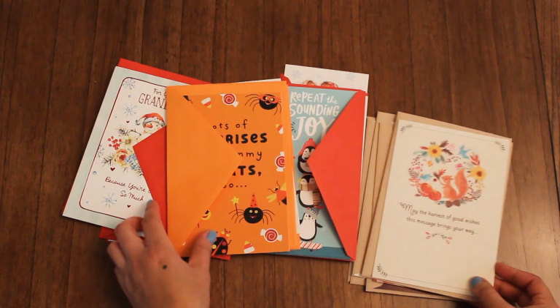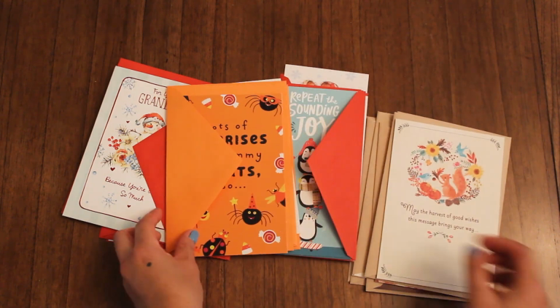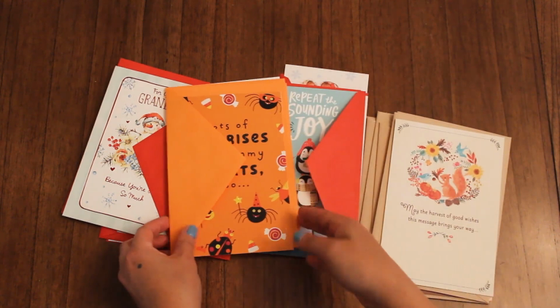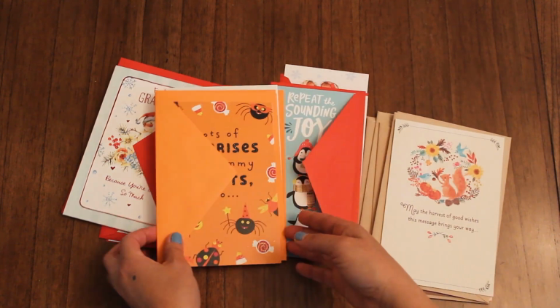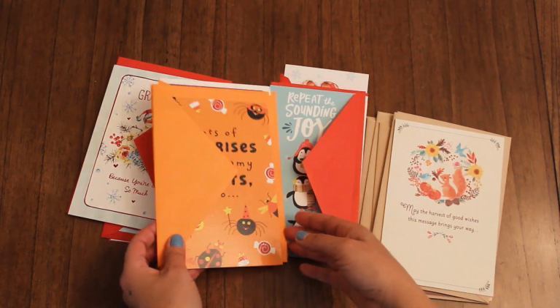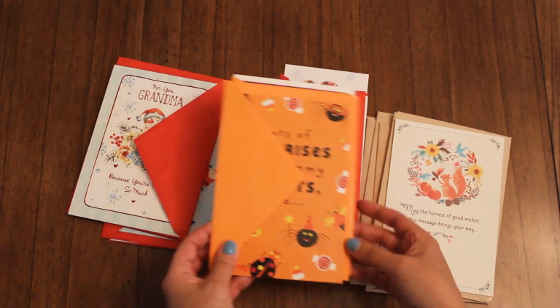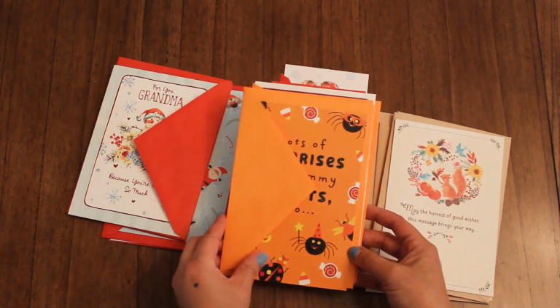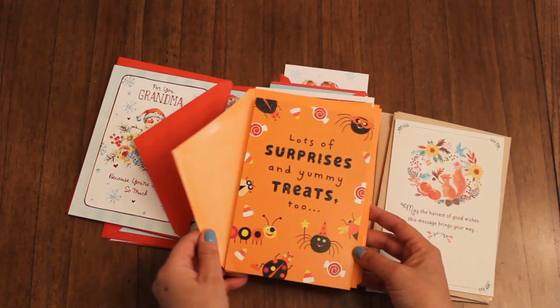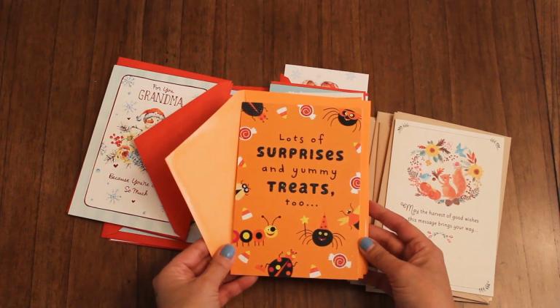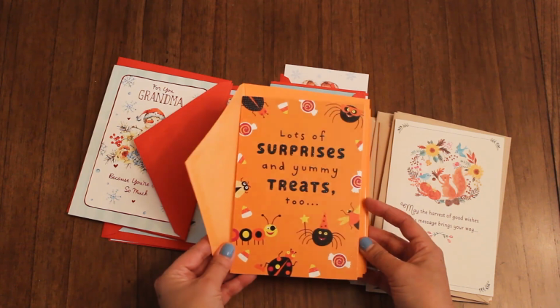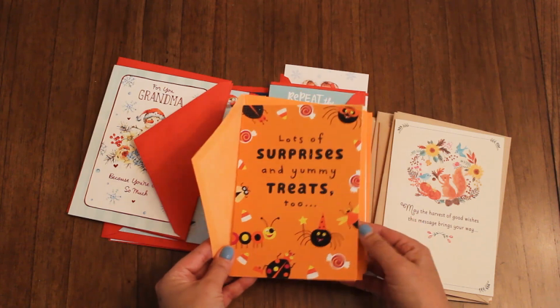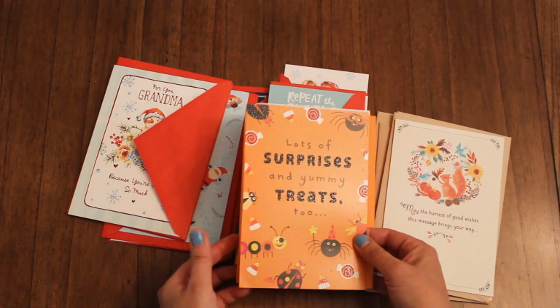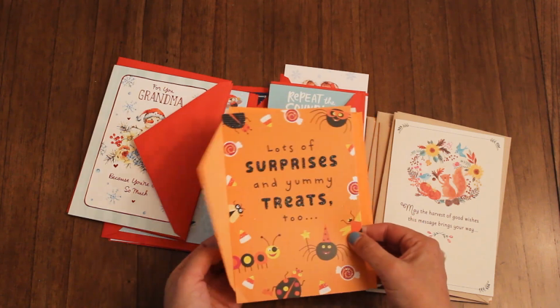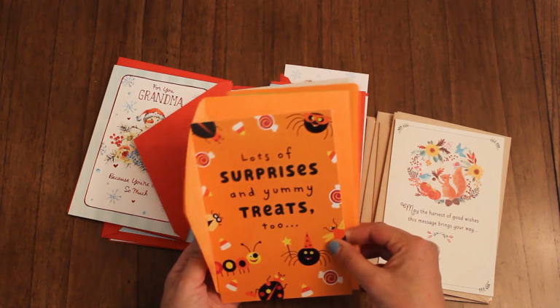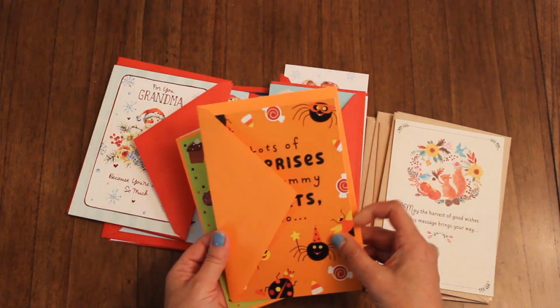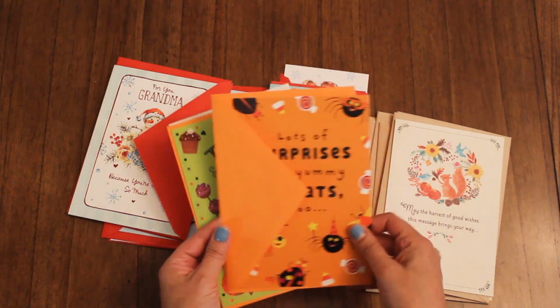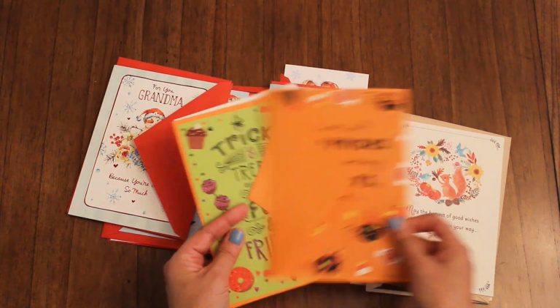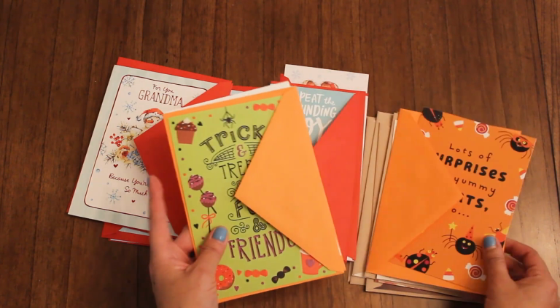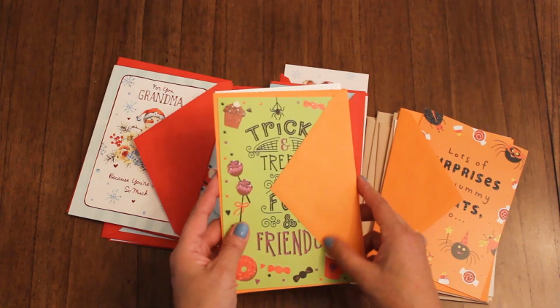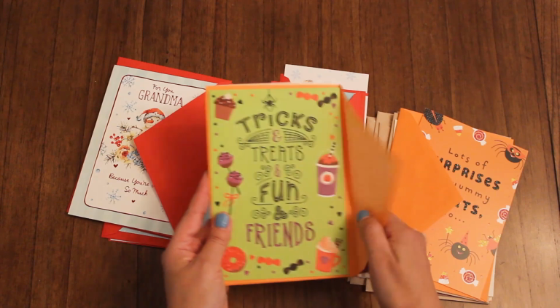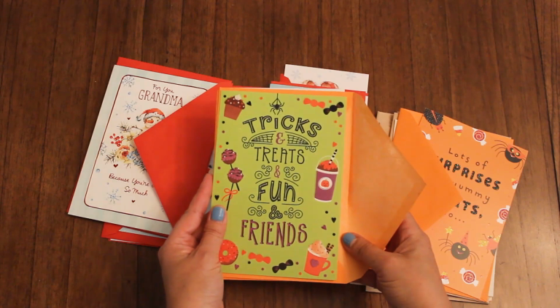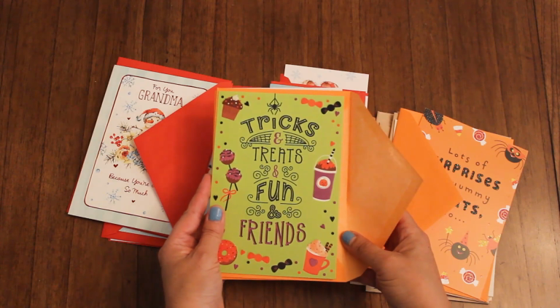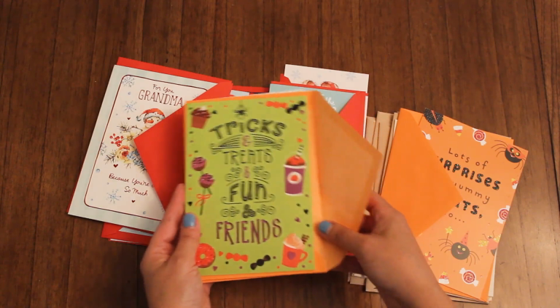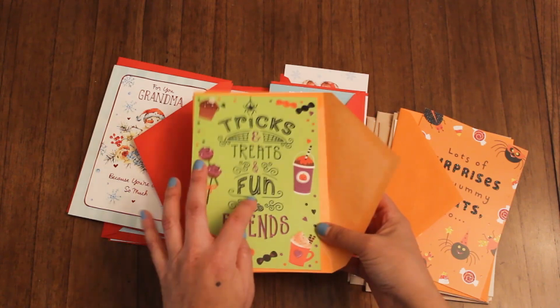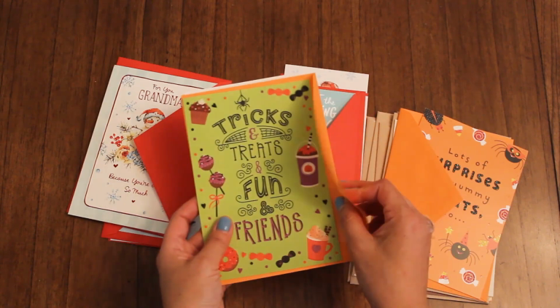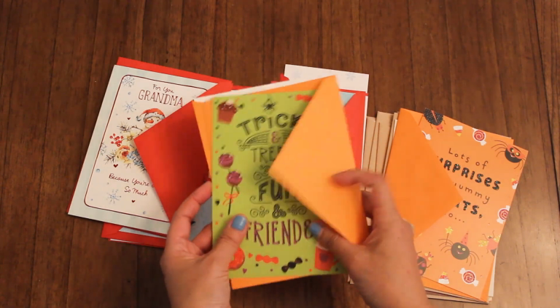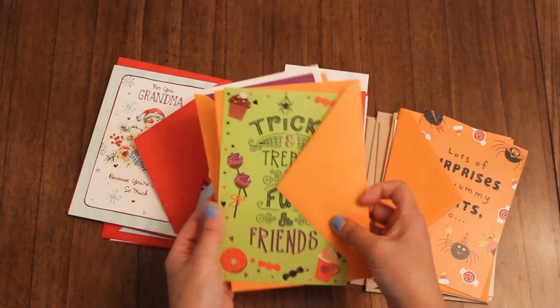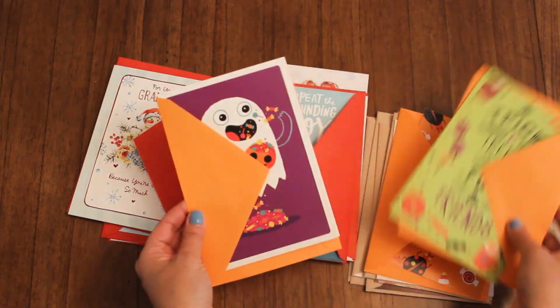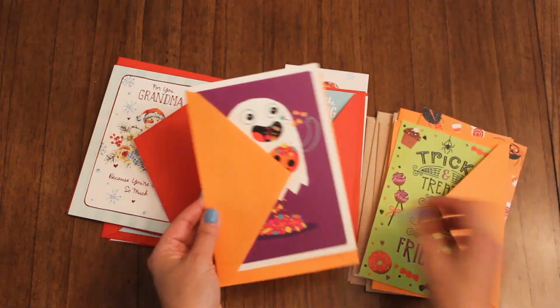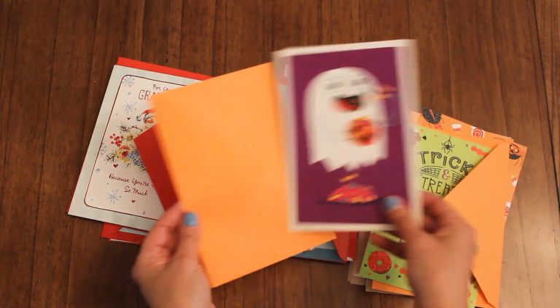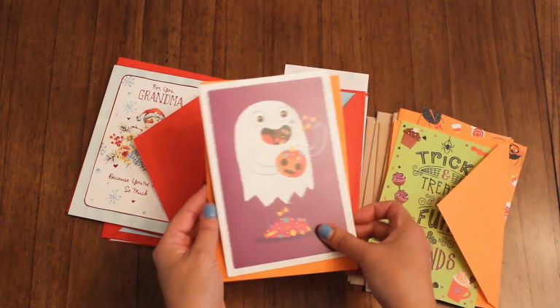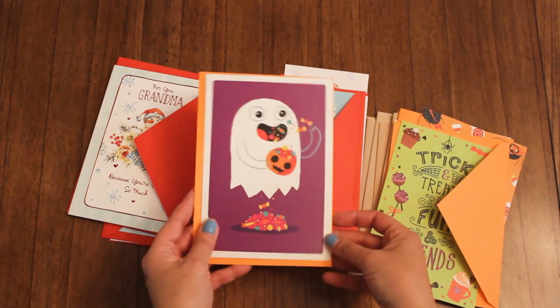They also still had some Halloween cards, so I went ahead and bought some for next year. Really cute — I love this one, and this one's super adorable.